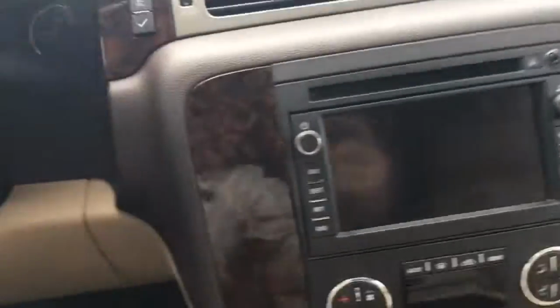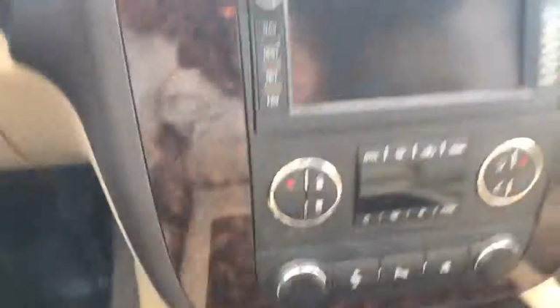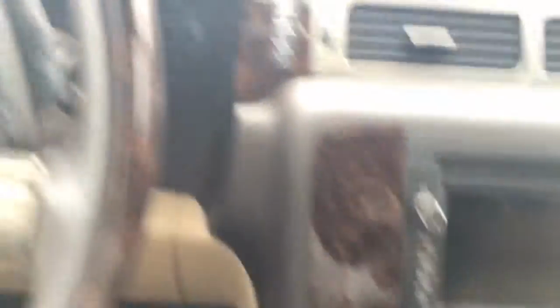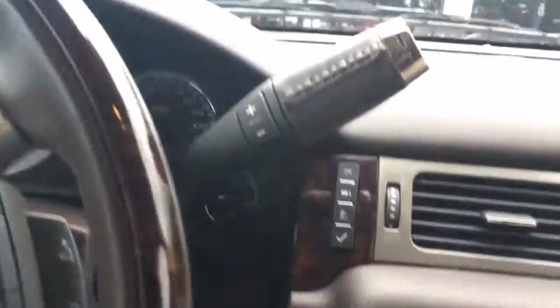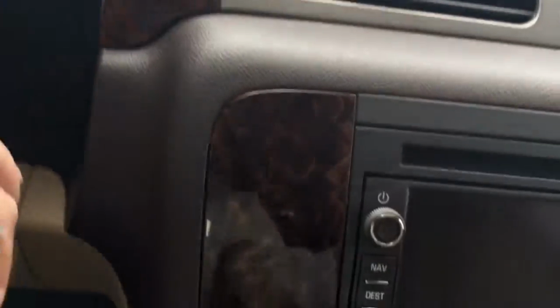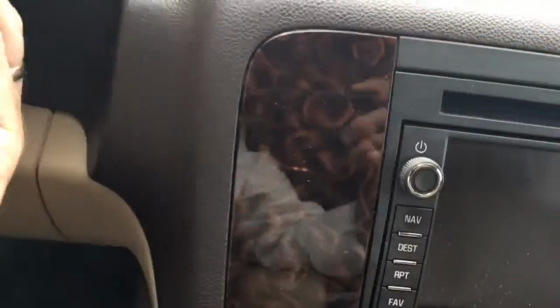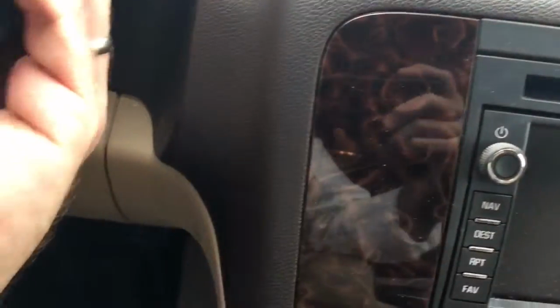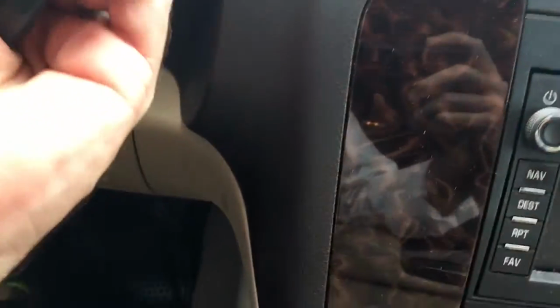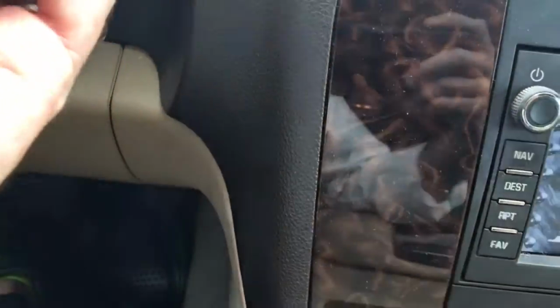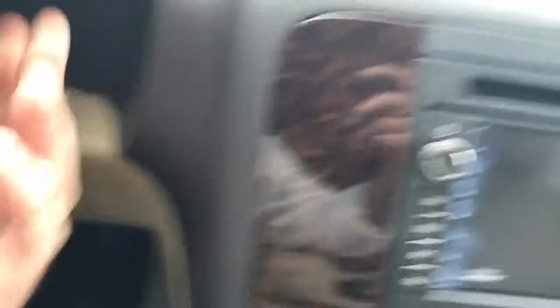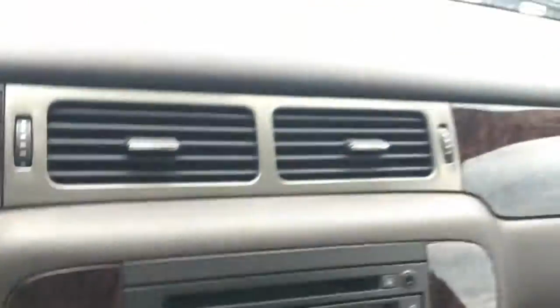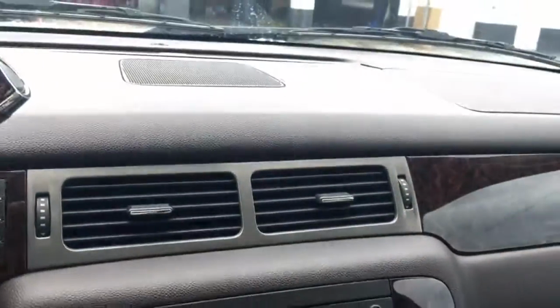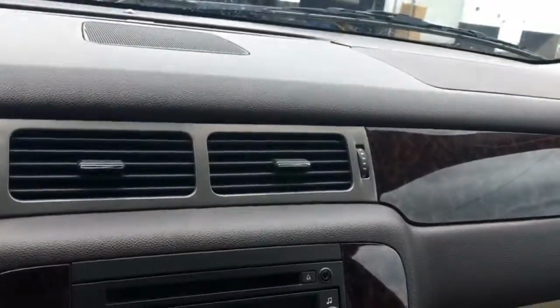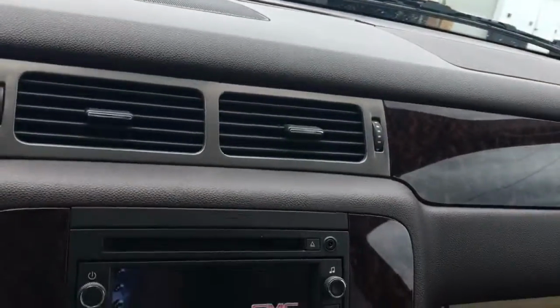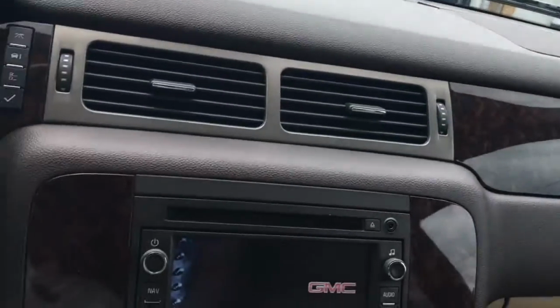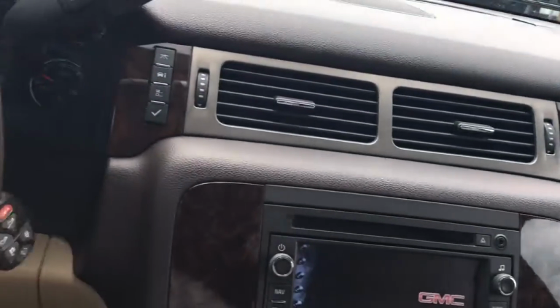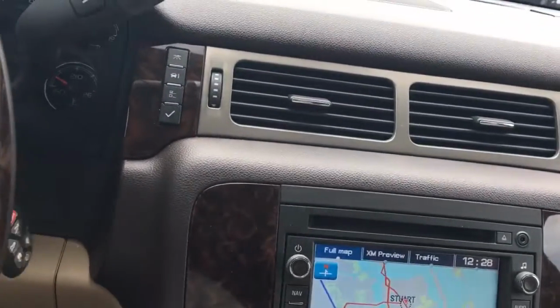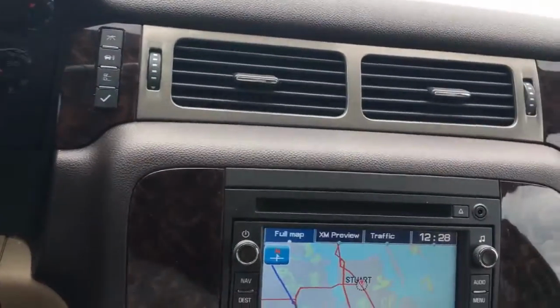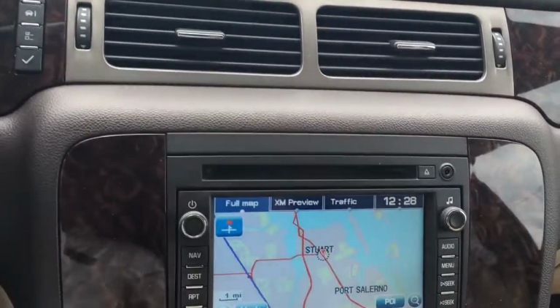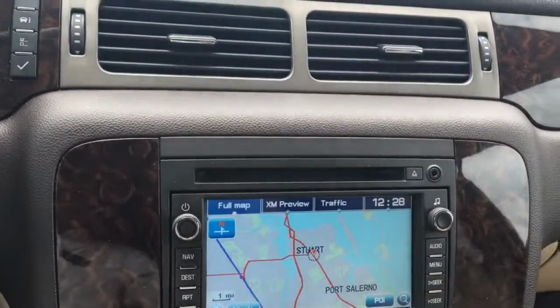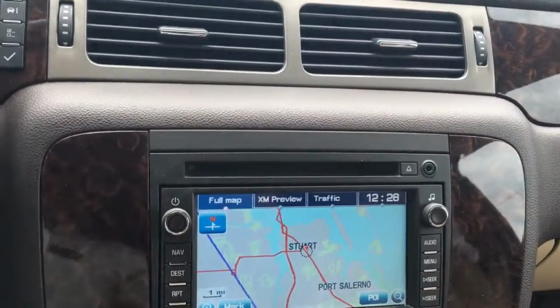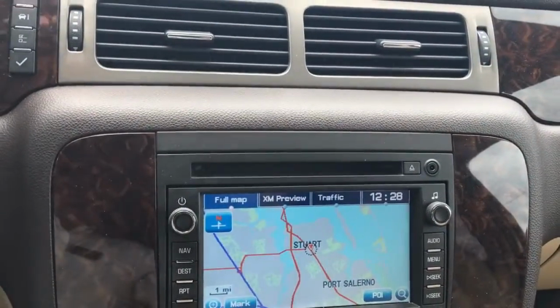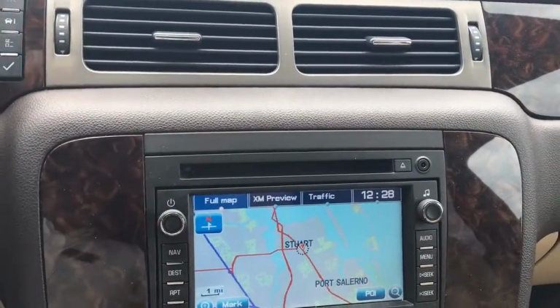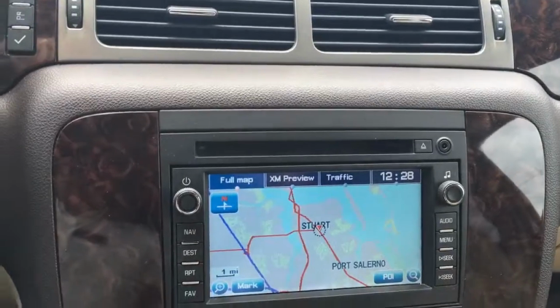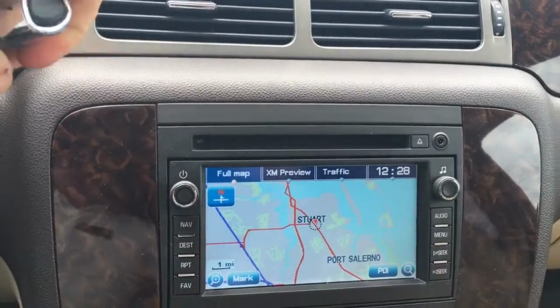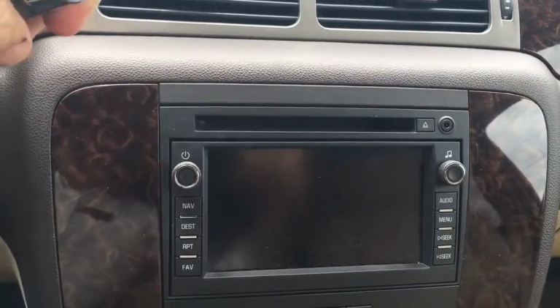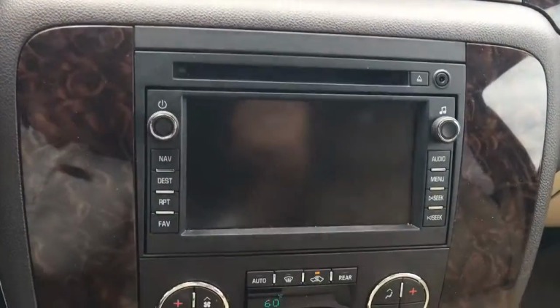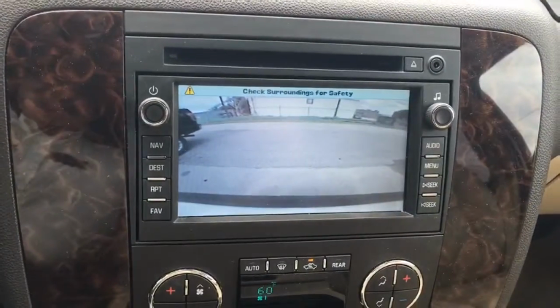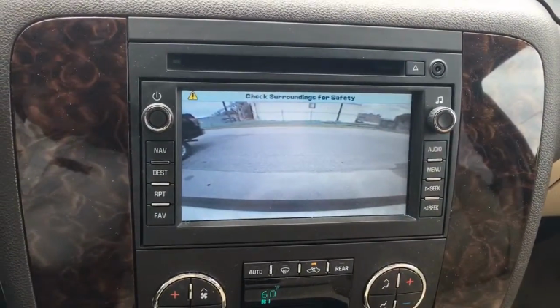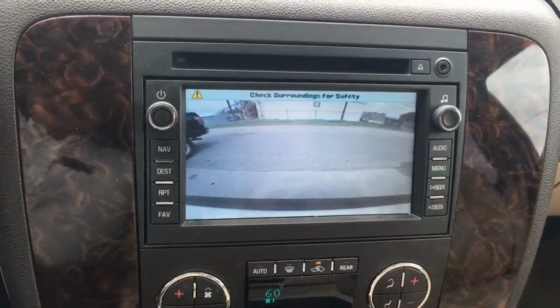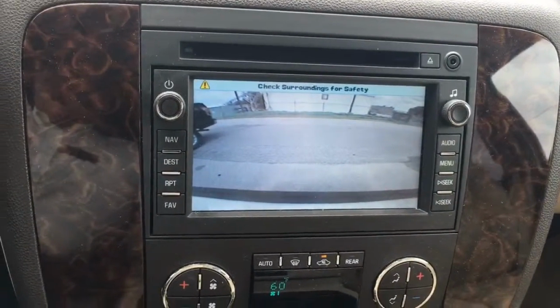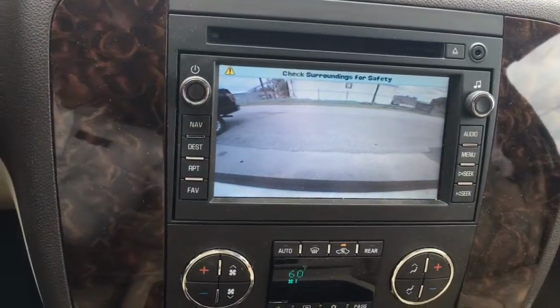All right, the vehicle is remotely started — we have to put the key in and turn it to make it do anything else. This vehicle comes equipped with navigation, AM, FM, XM, and CD. Backup camera.